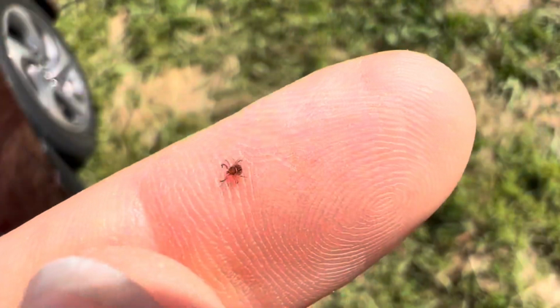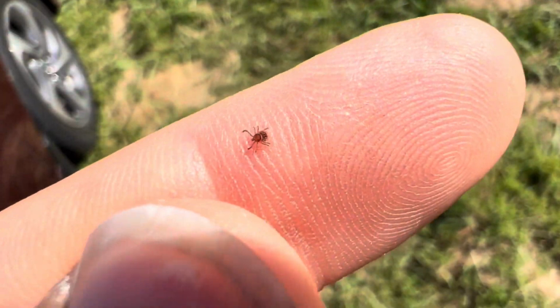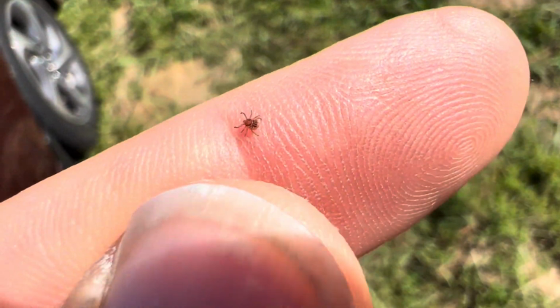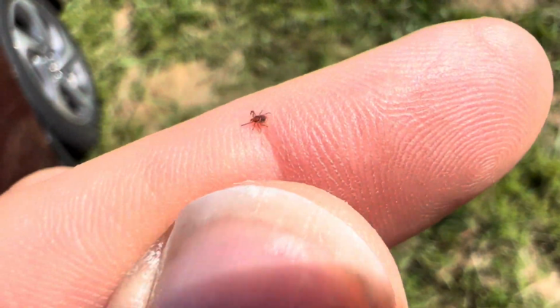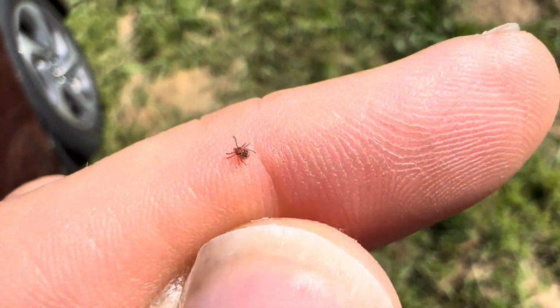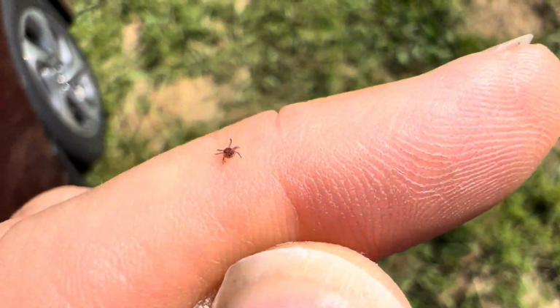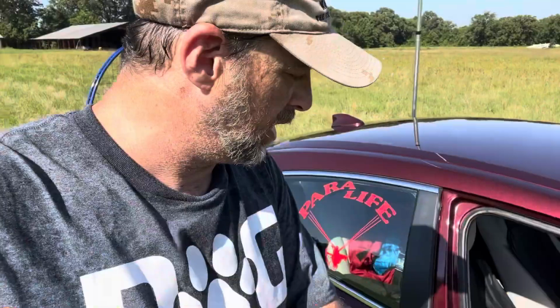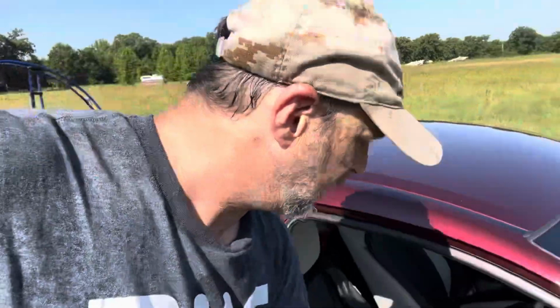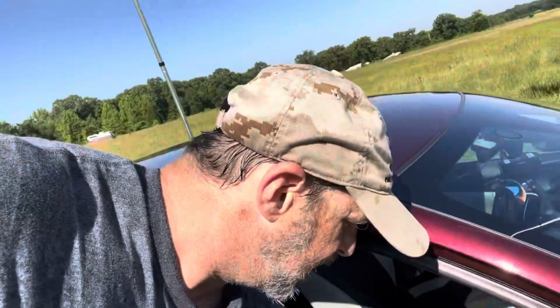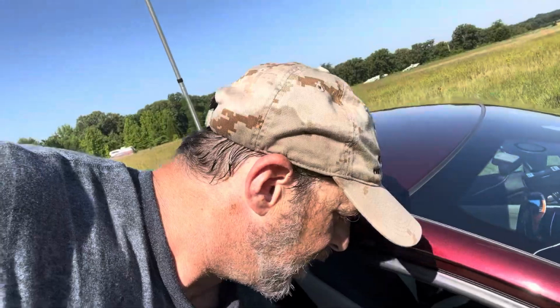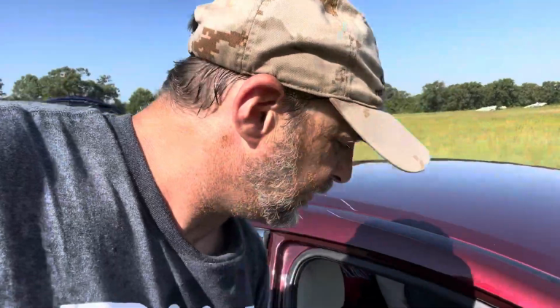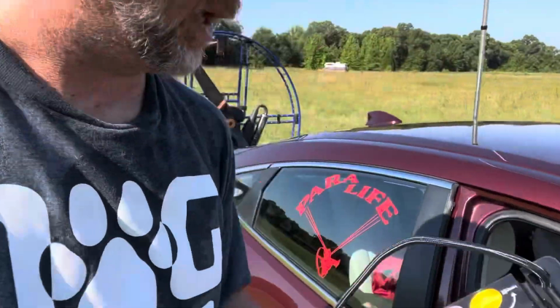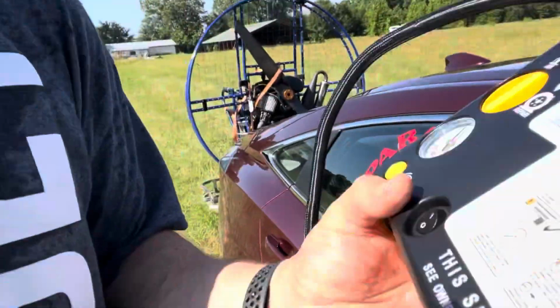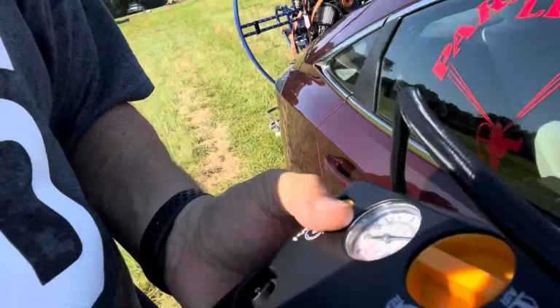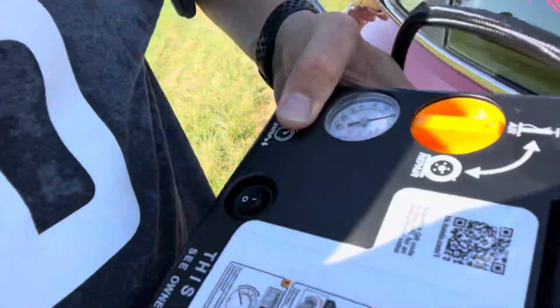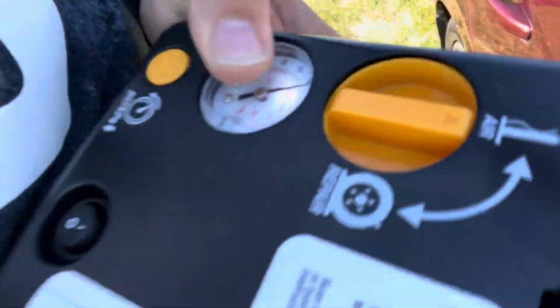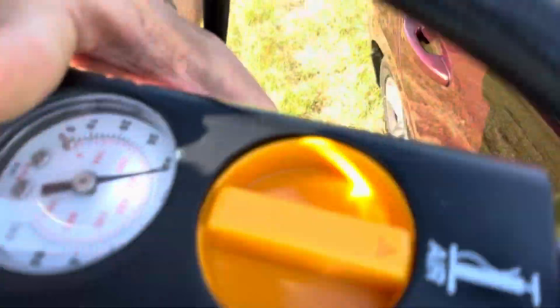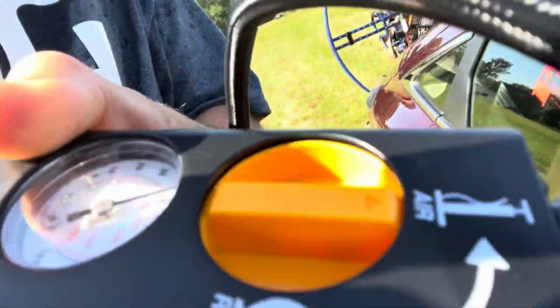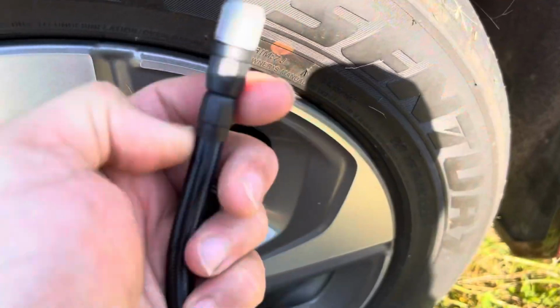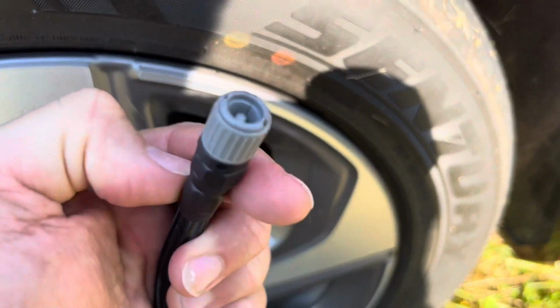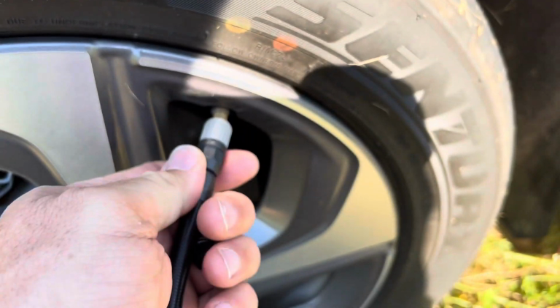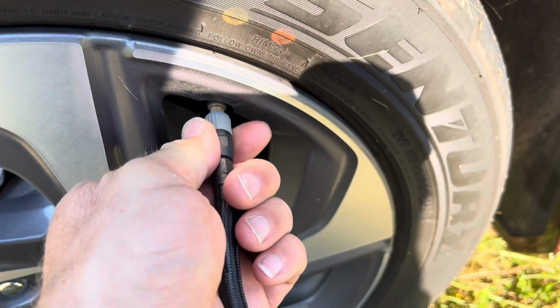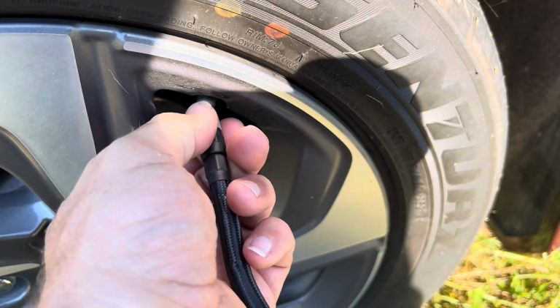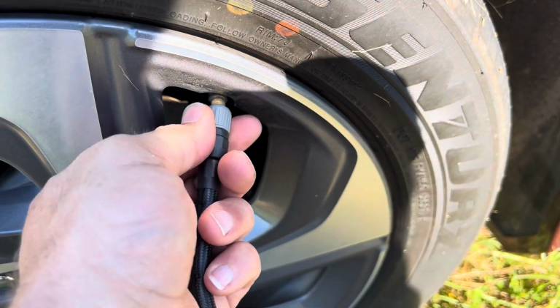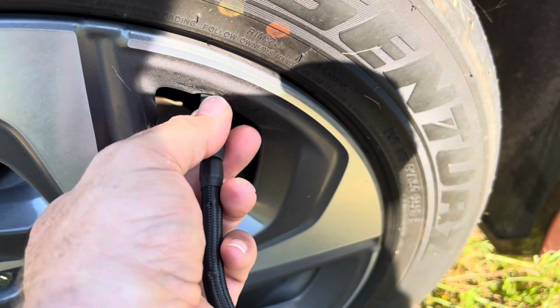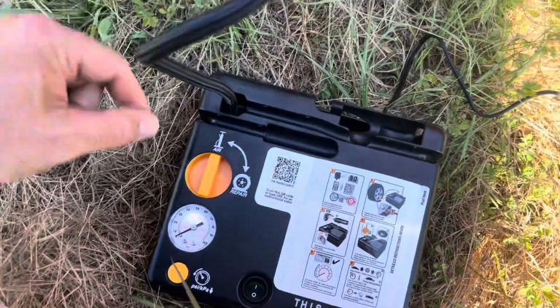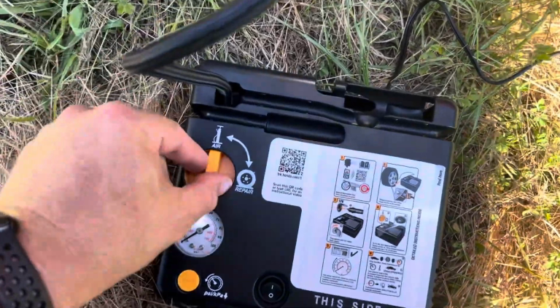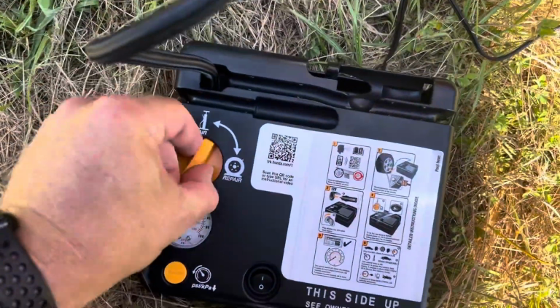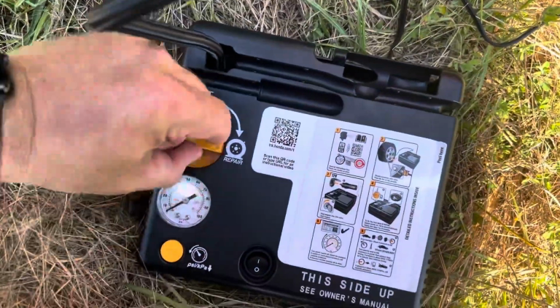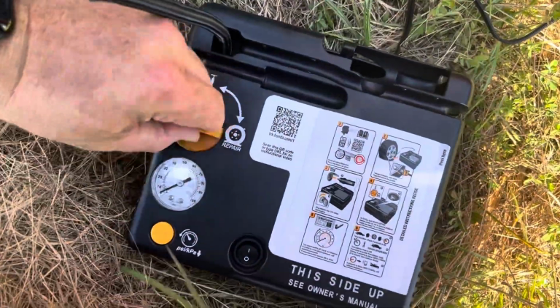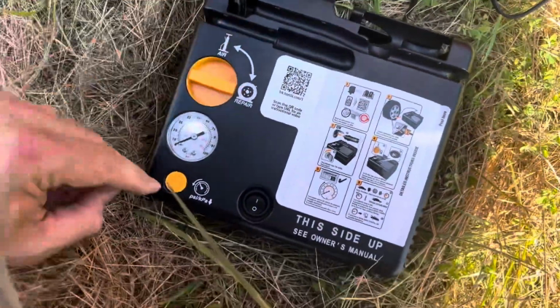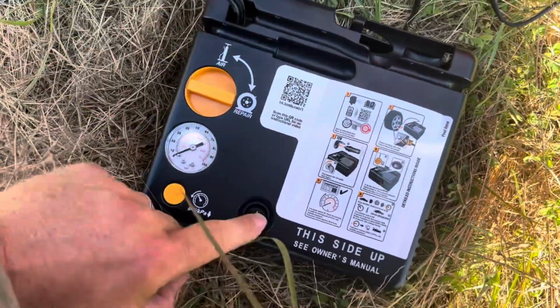Wow, there's a lot of these little tiny ticks out here. So I plugged it in in the car and immediately there's a little light that turns on. It says to screw this thing on here. We're going to turn it to repair and hit on.